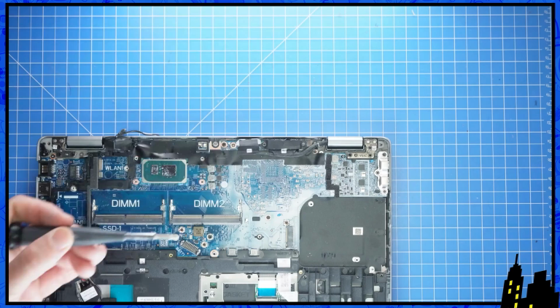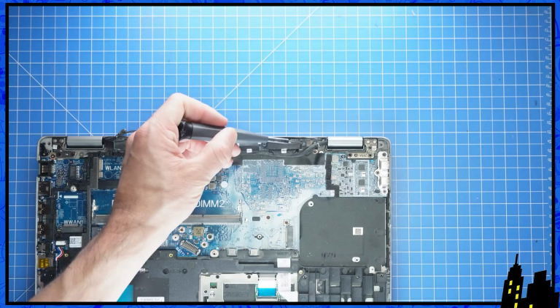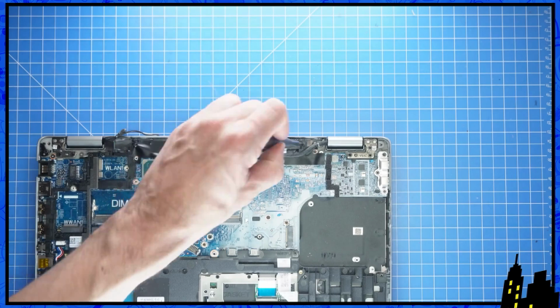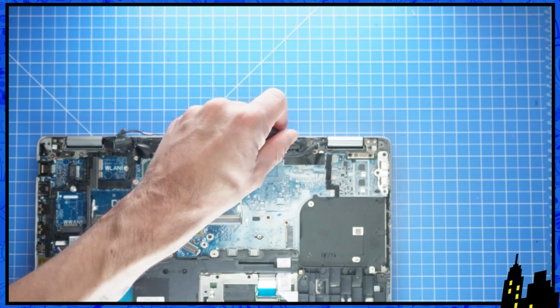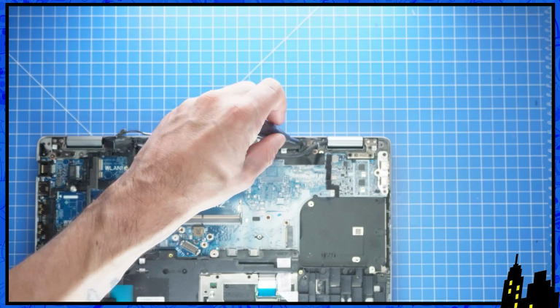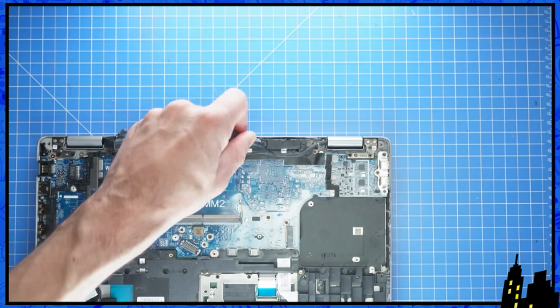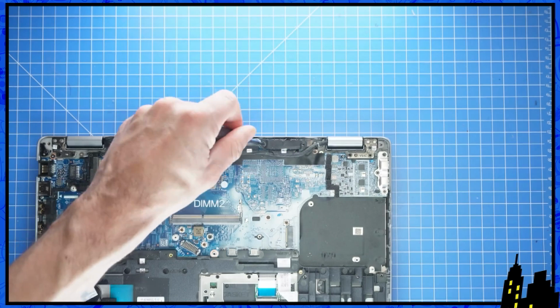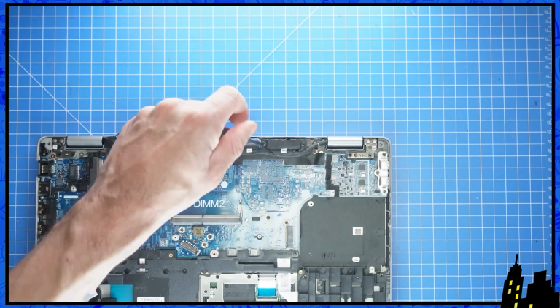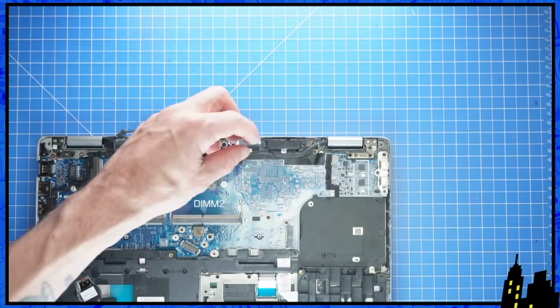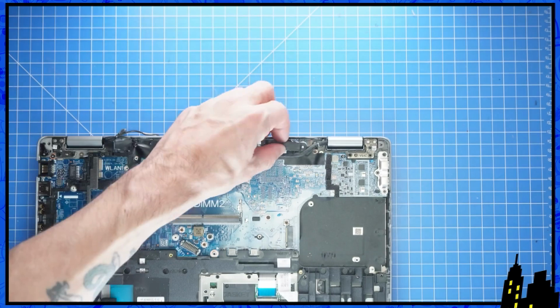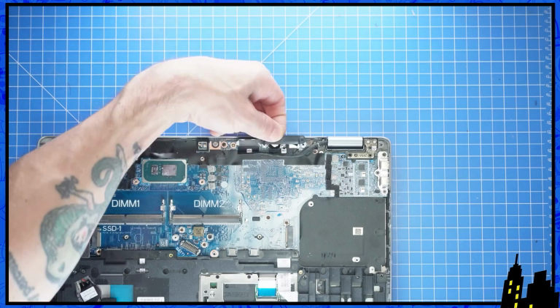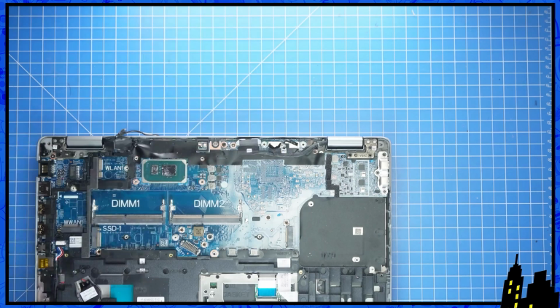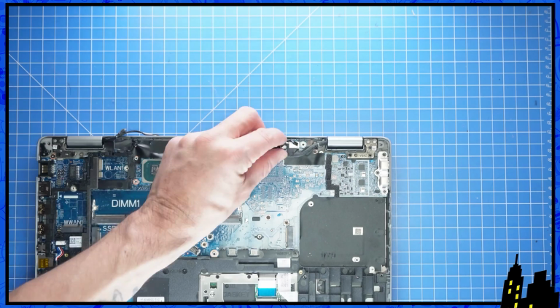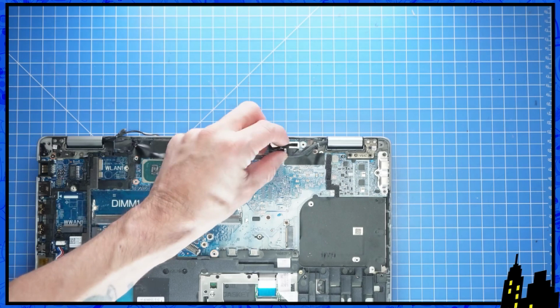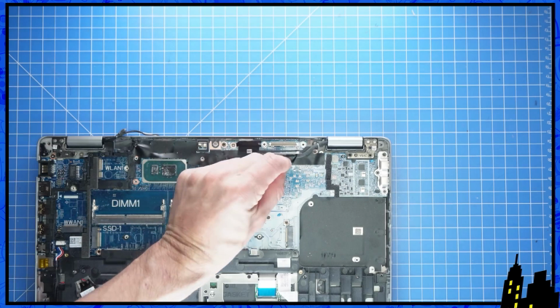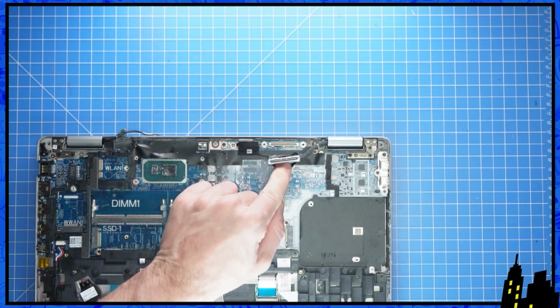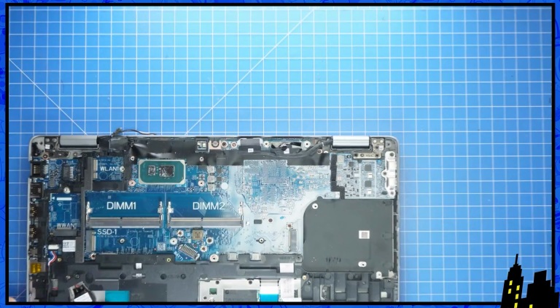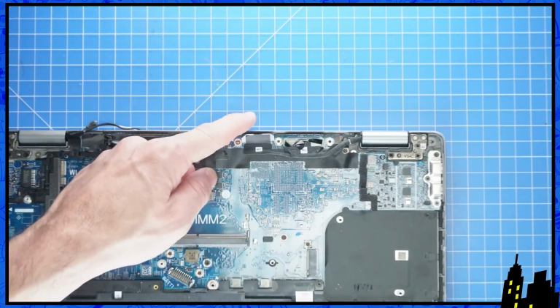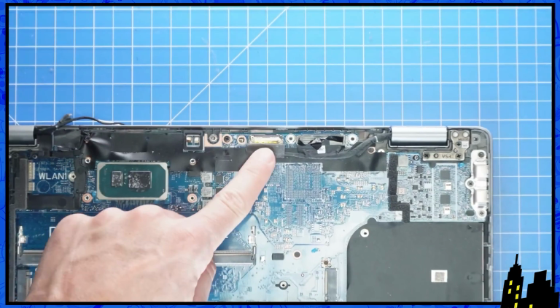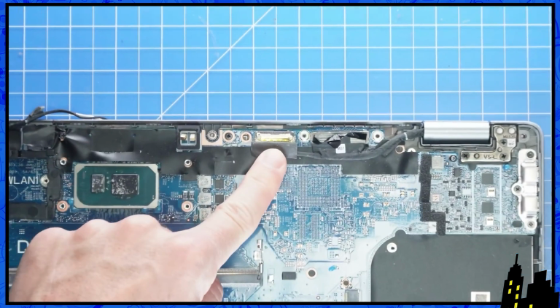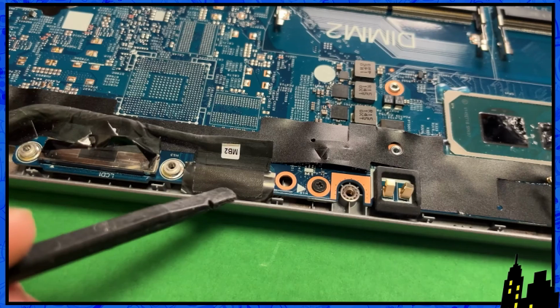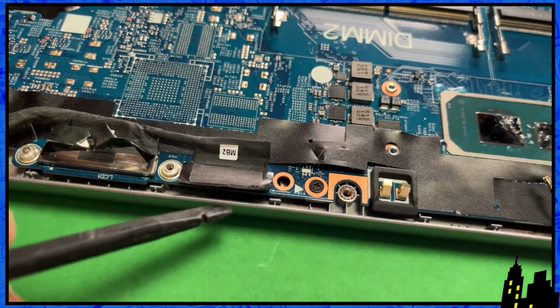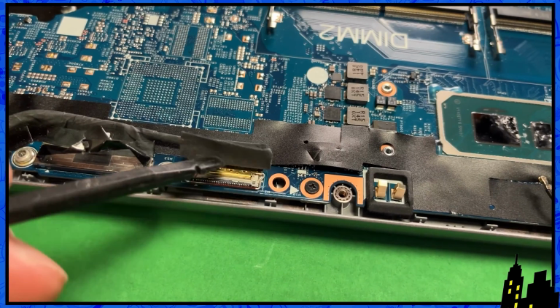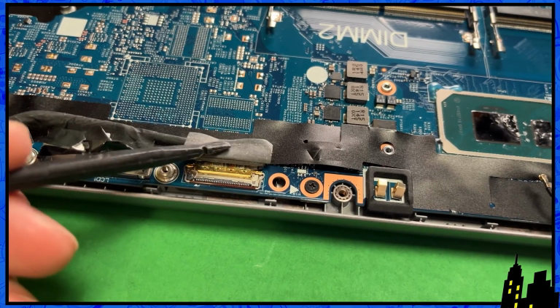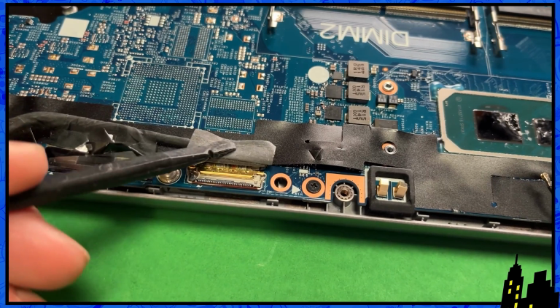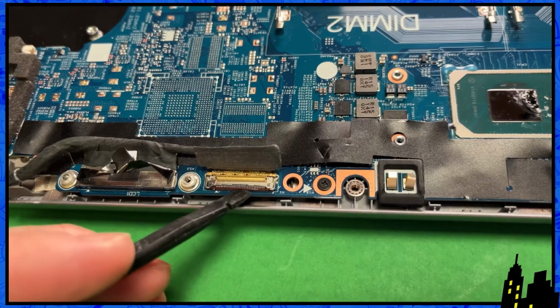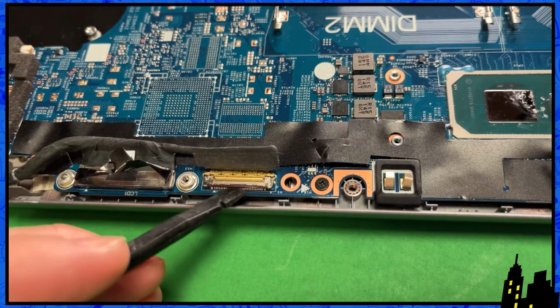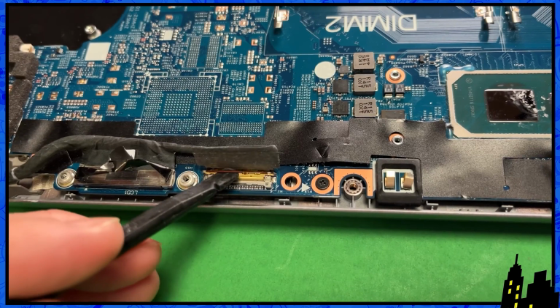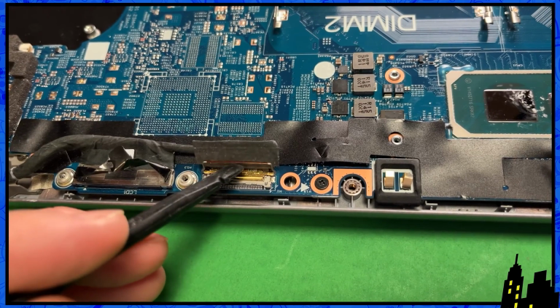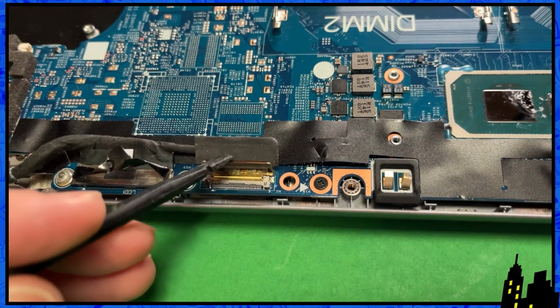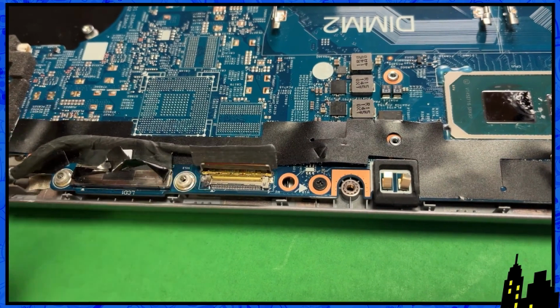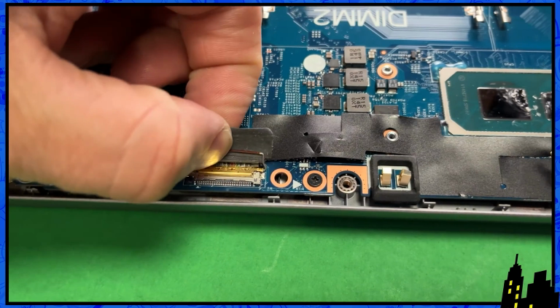Next, unscrew the LCD bracket and disconnect the LCD cable. Now unclip the locking tab and disconnect the remaining LCD cables.